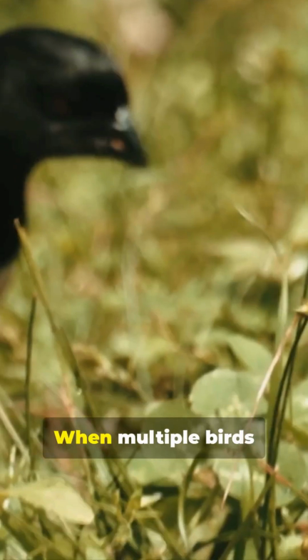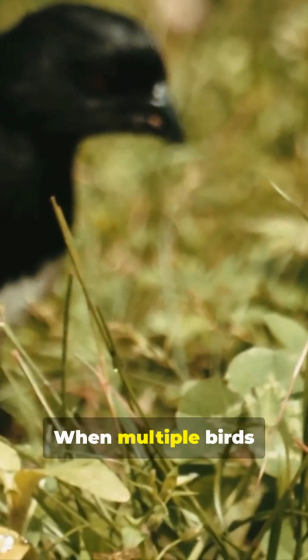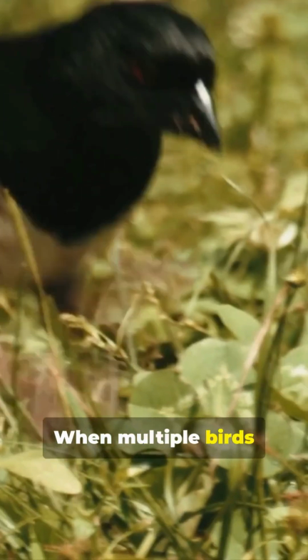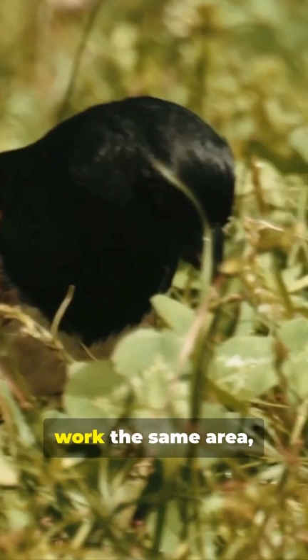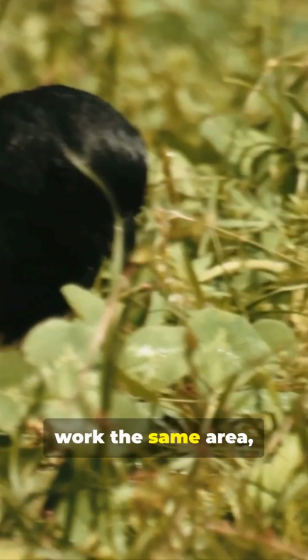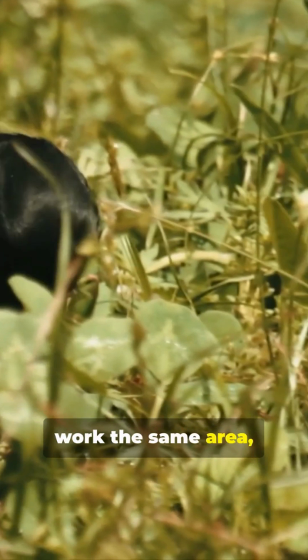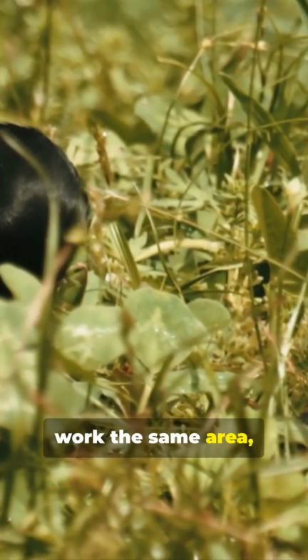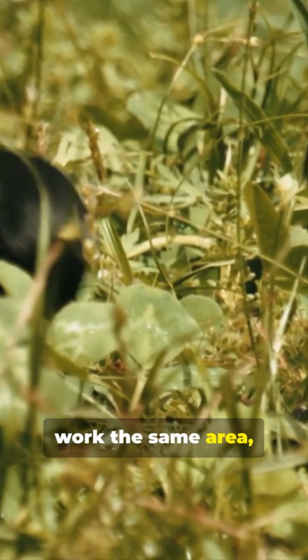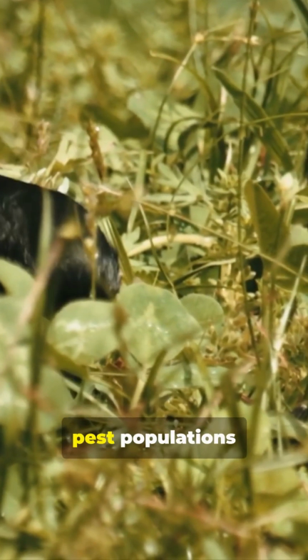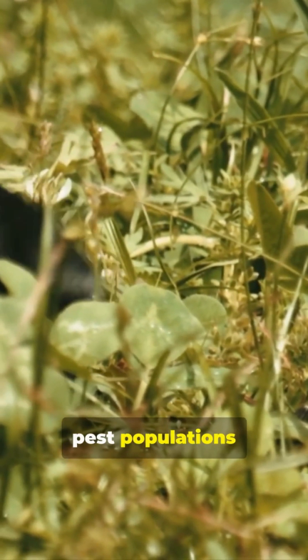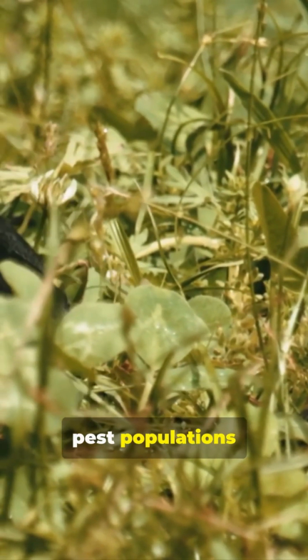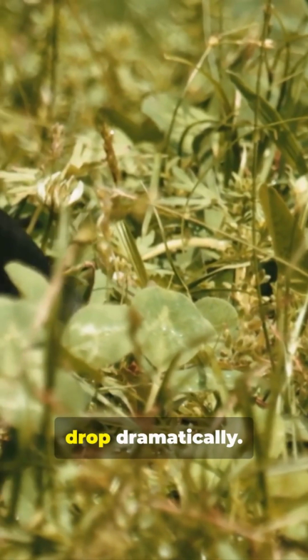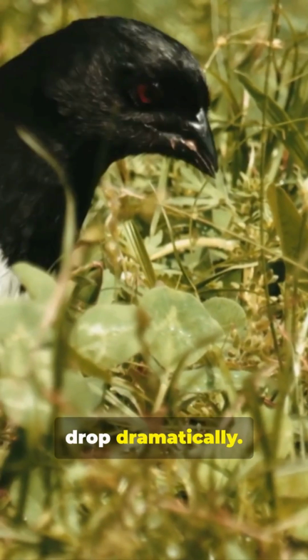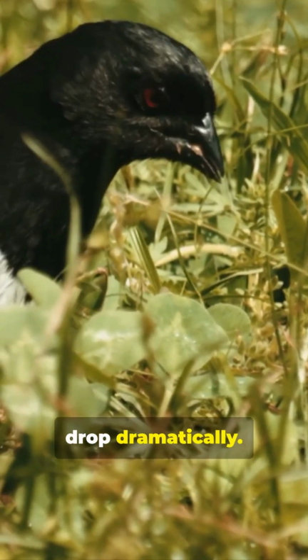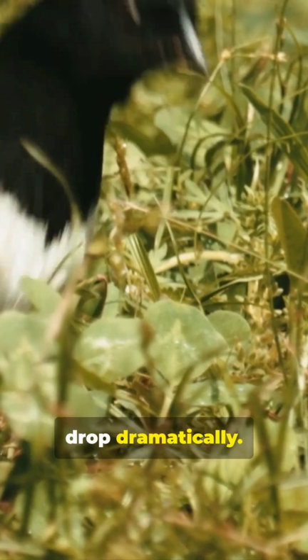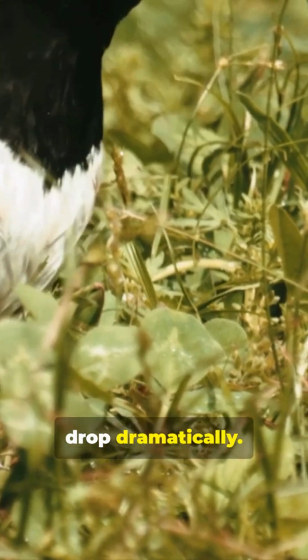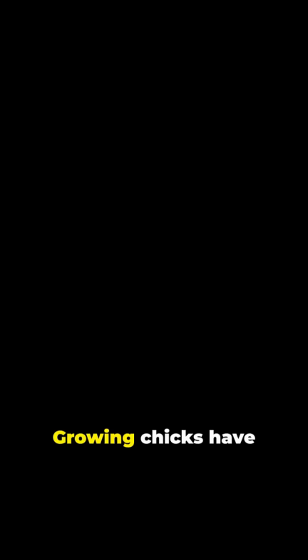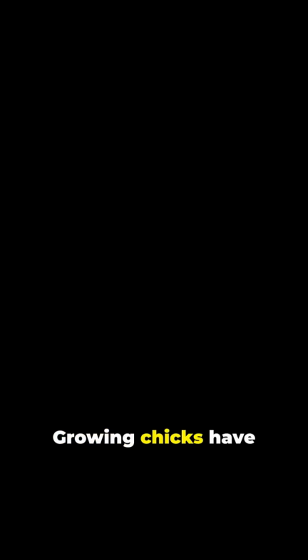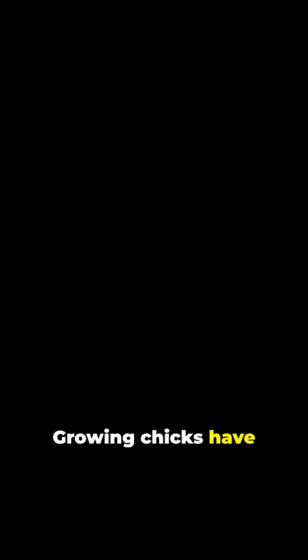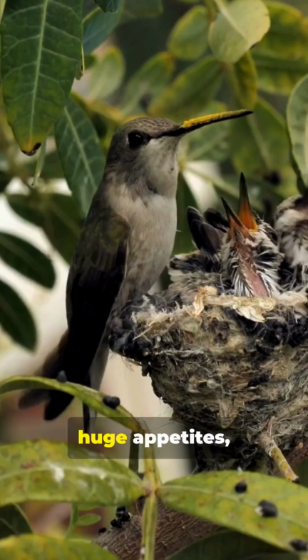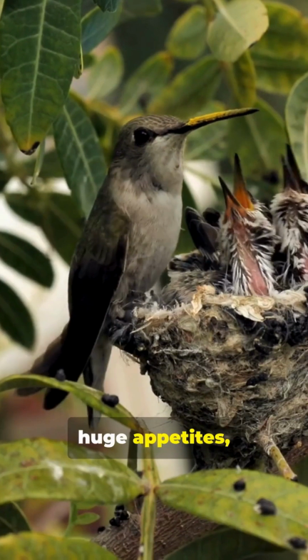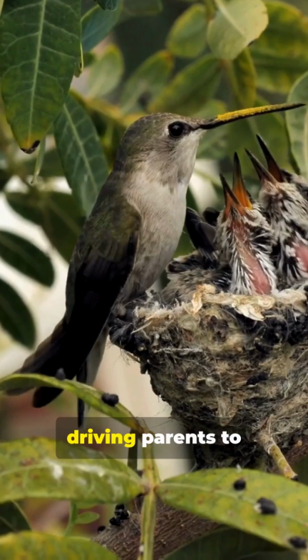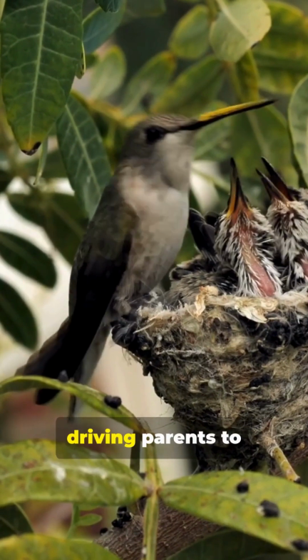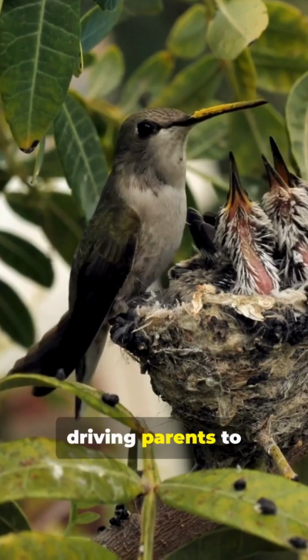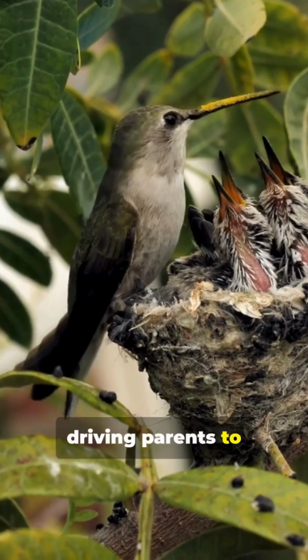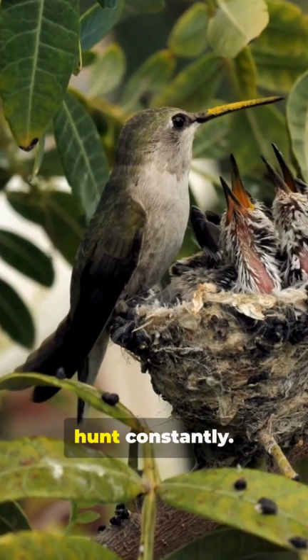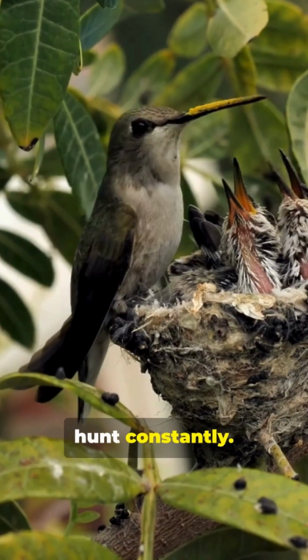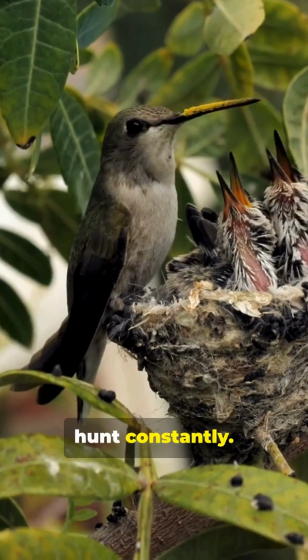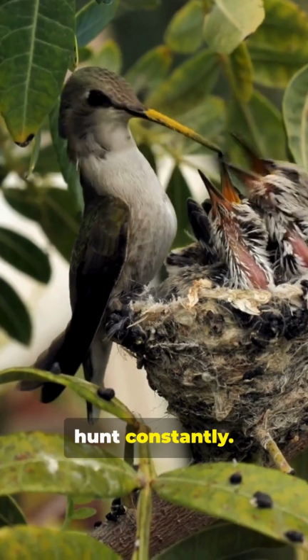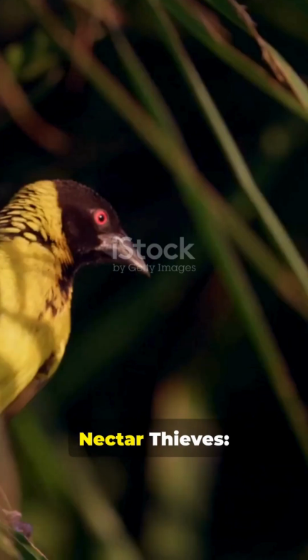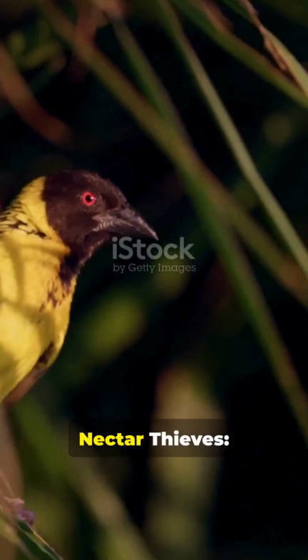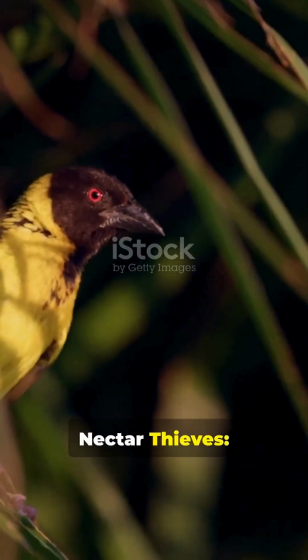When multiple birds work the same area, pest populations drop dramatically. Growing chicks have huge appetites, driving parents to hunt constantly.